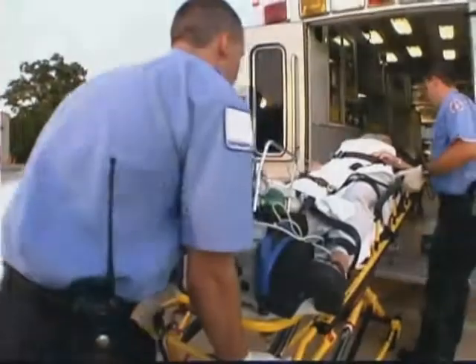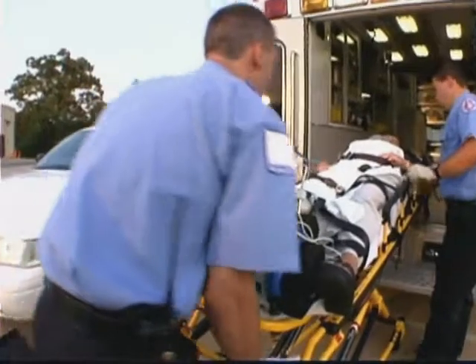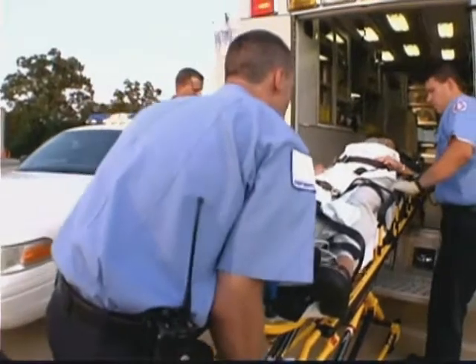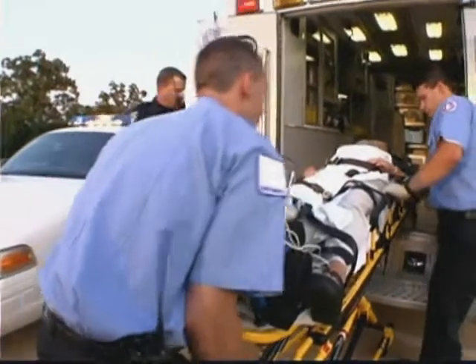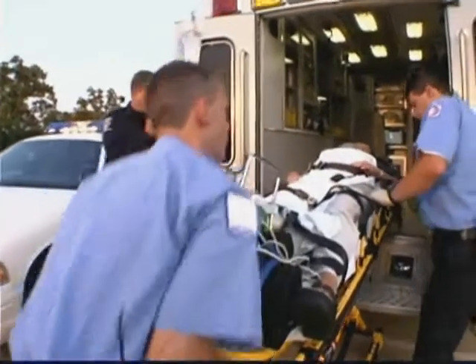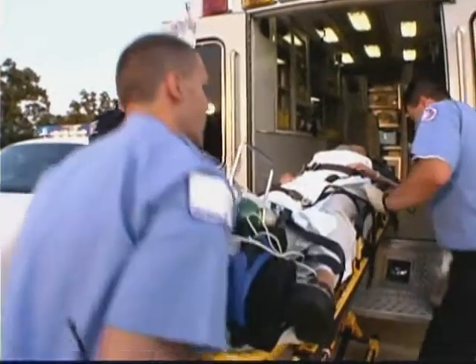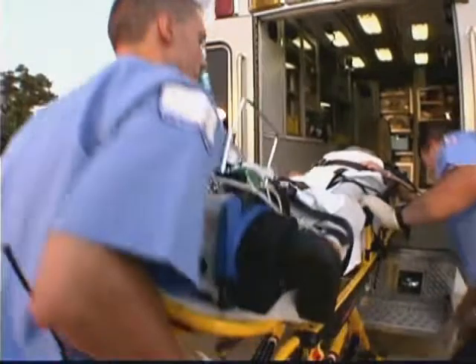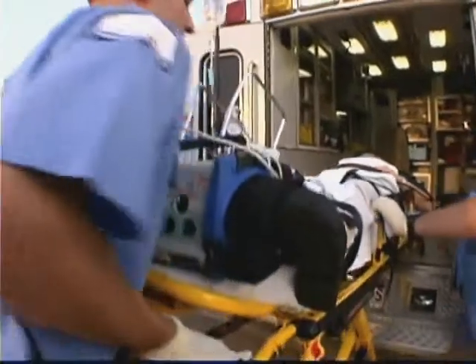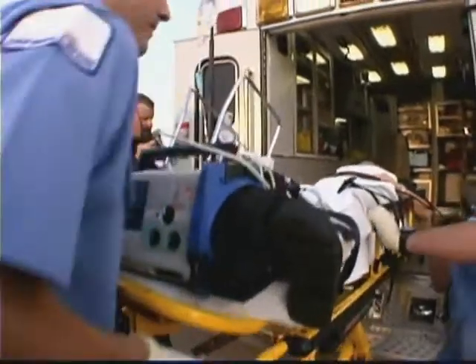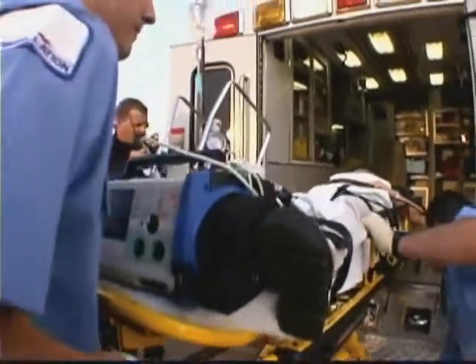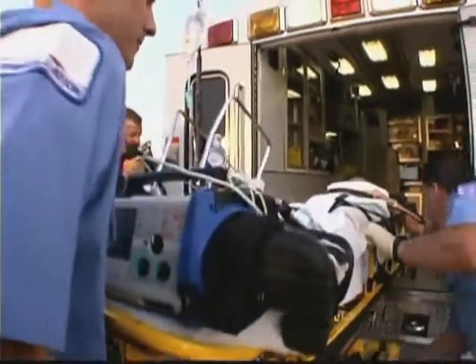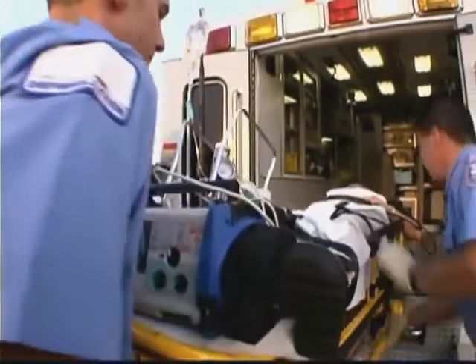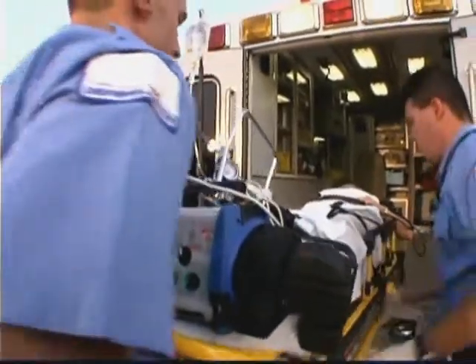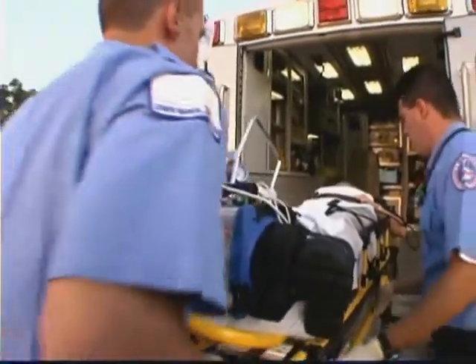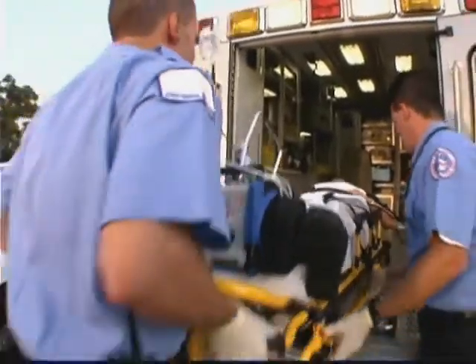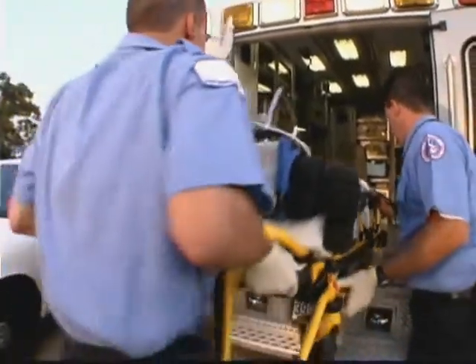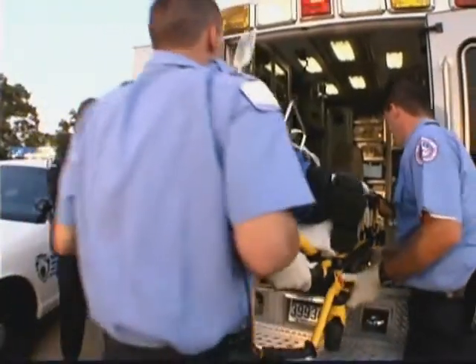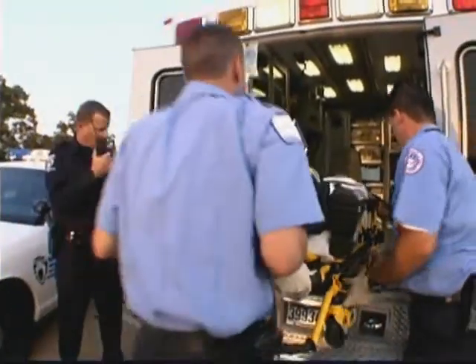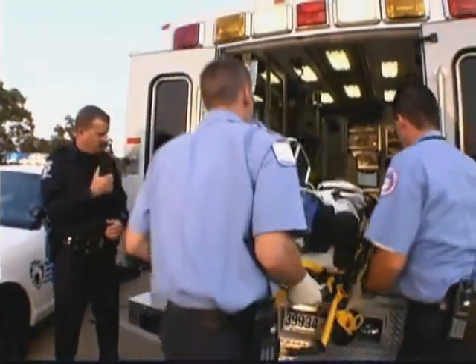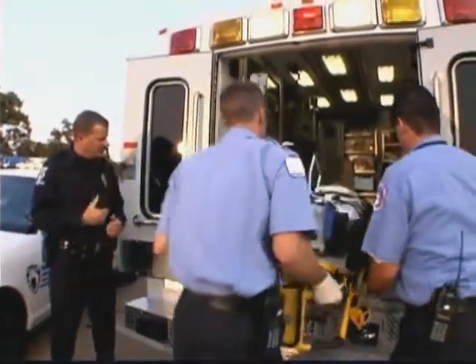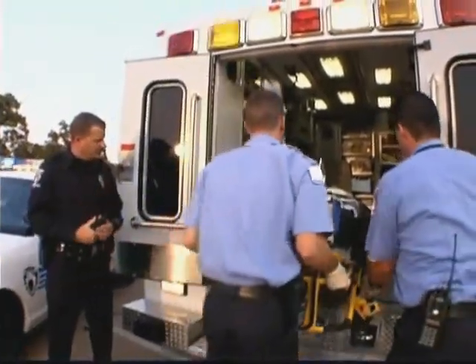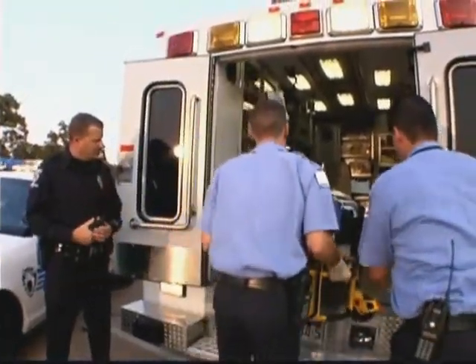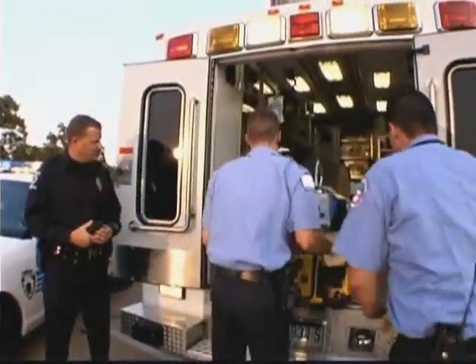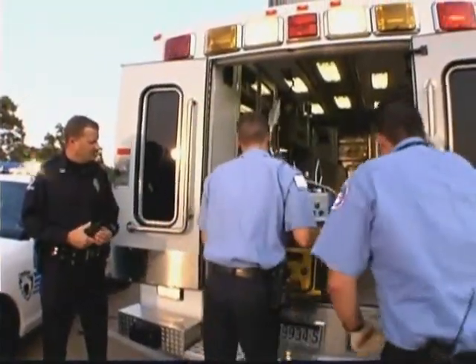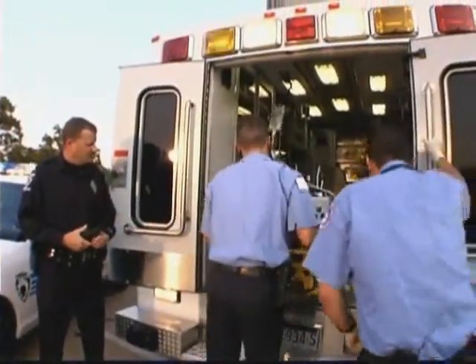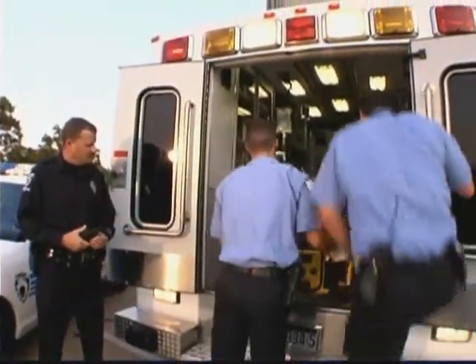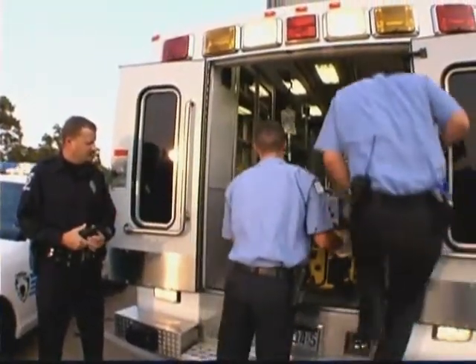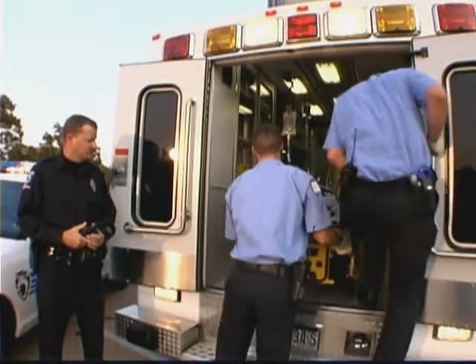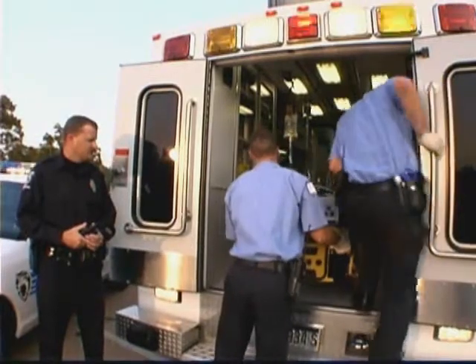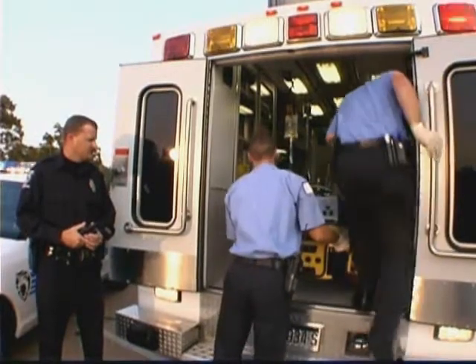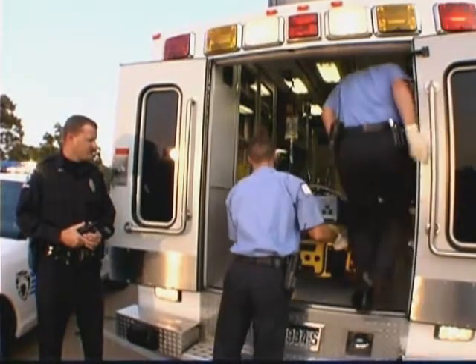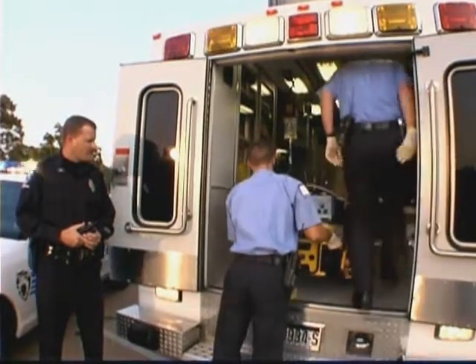Most importantly, this category of accident is completely preventable — 100% completely preventable.